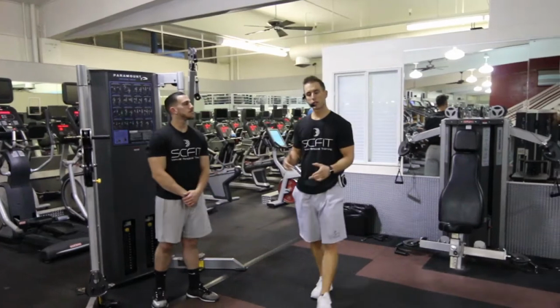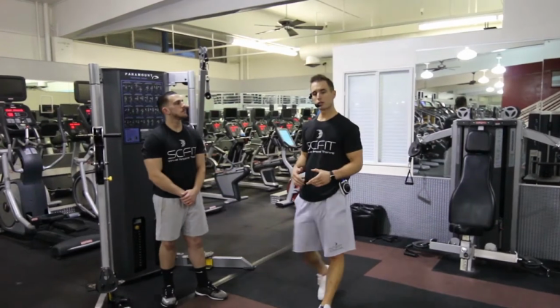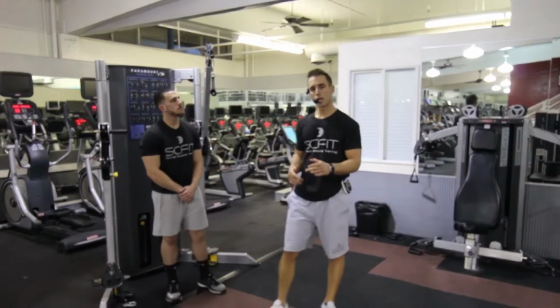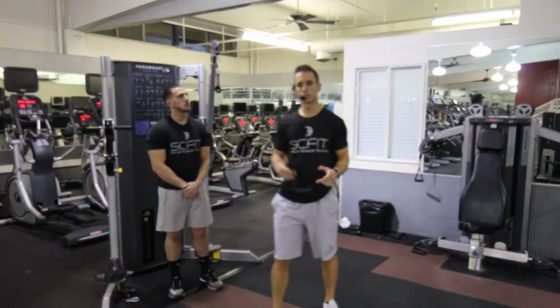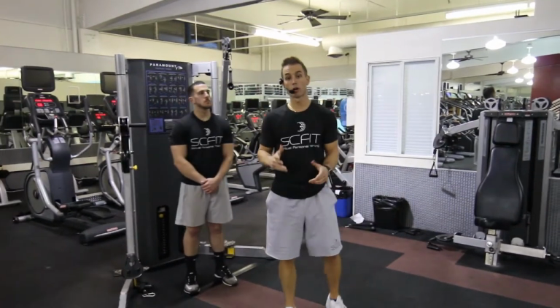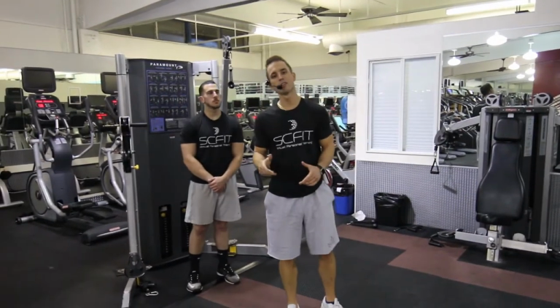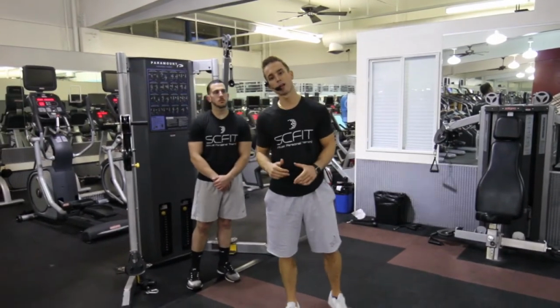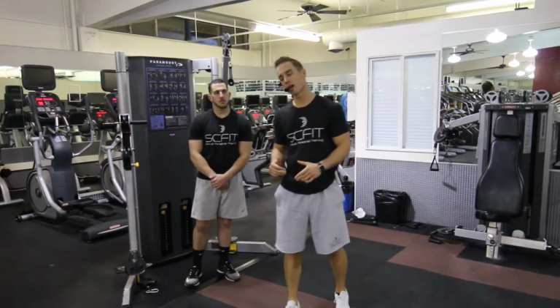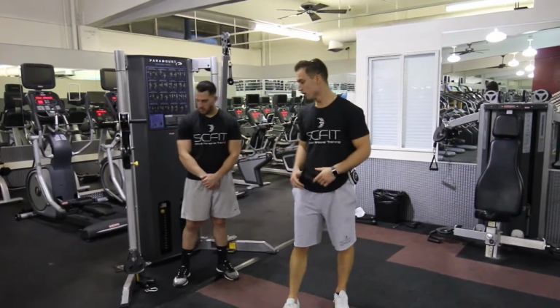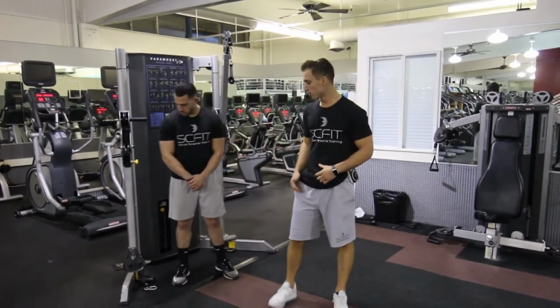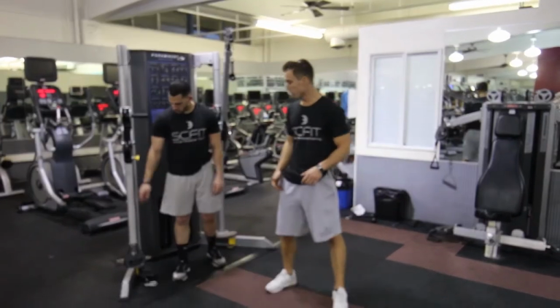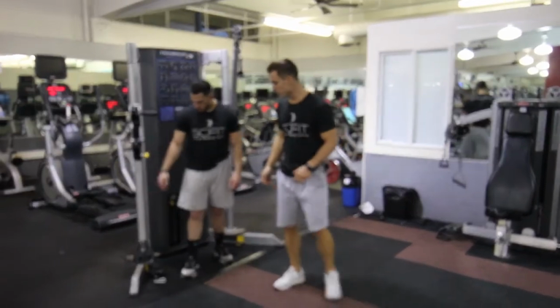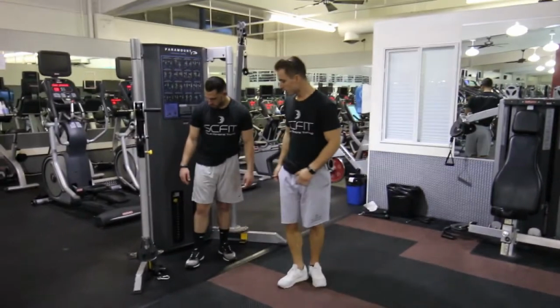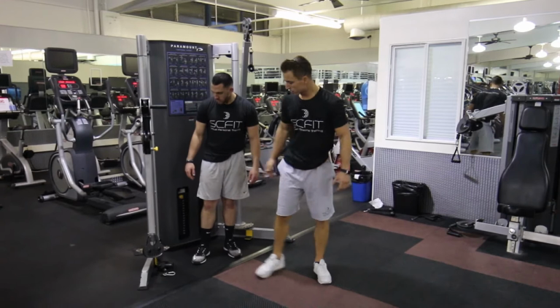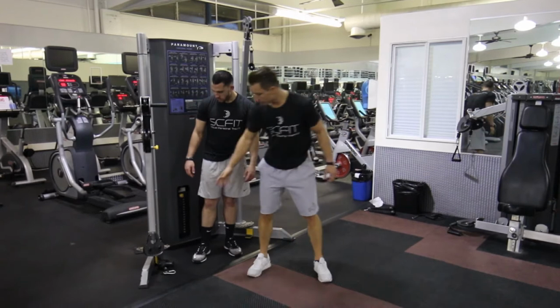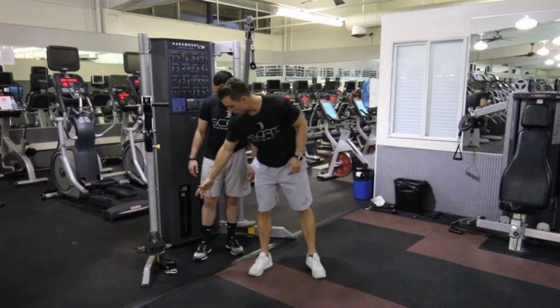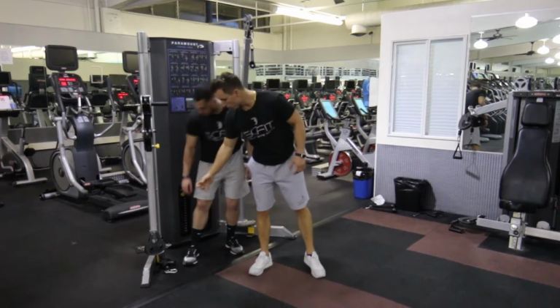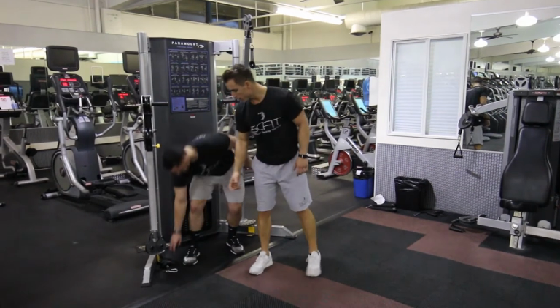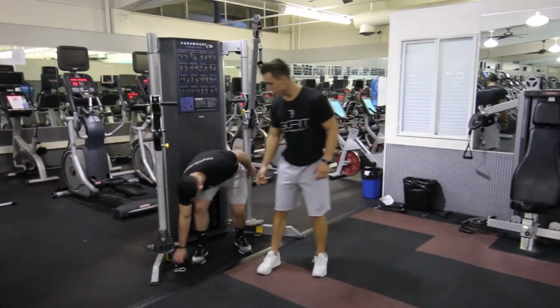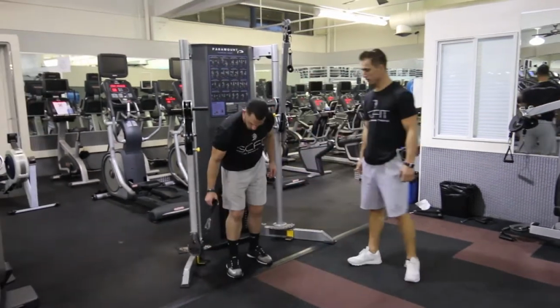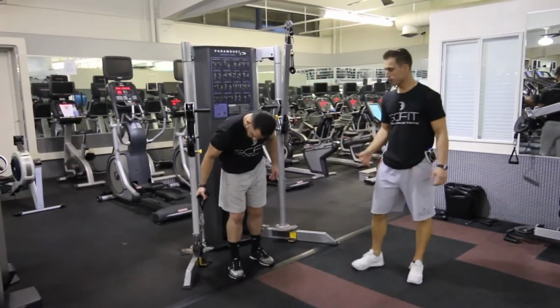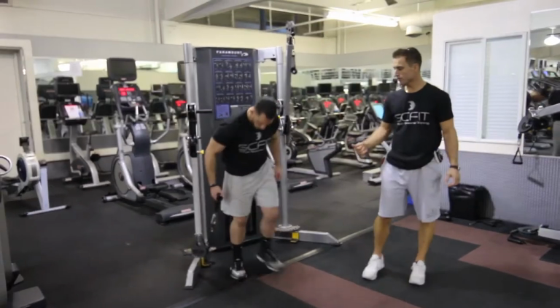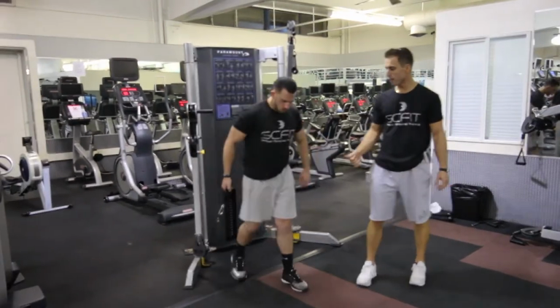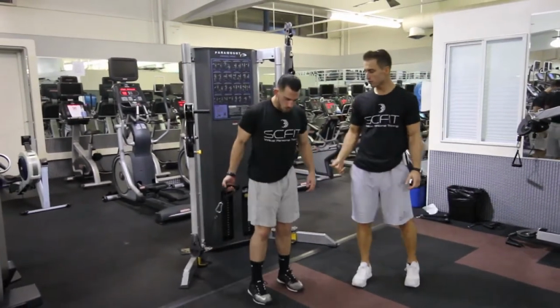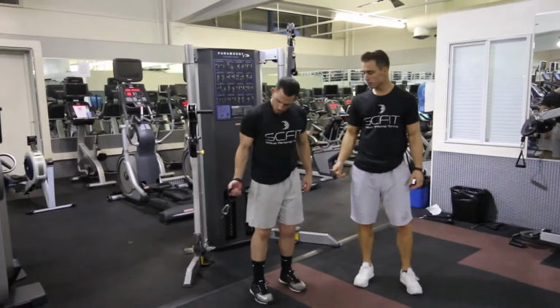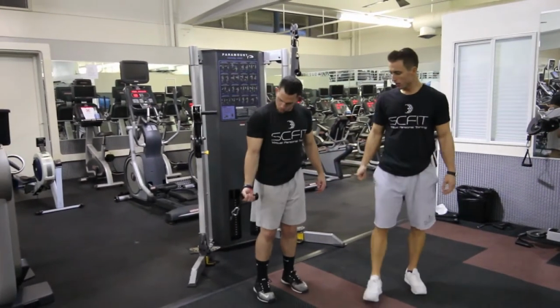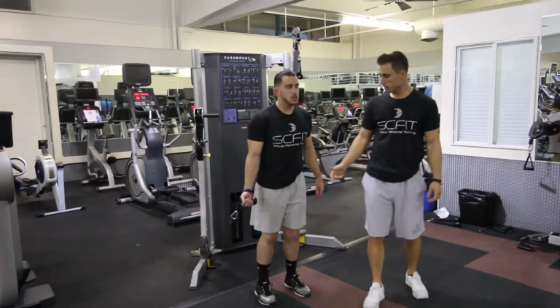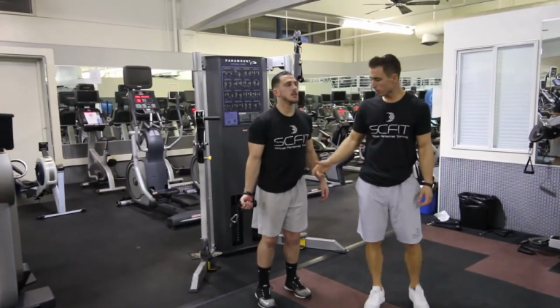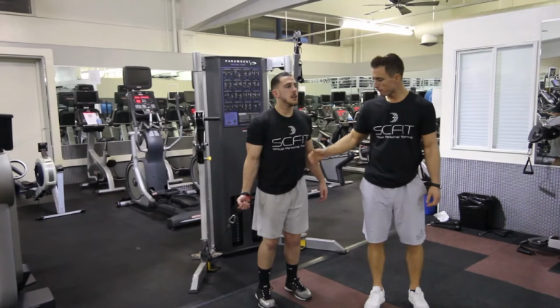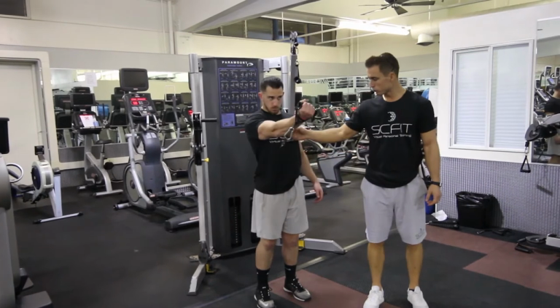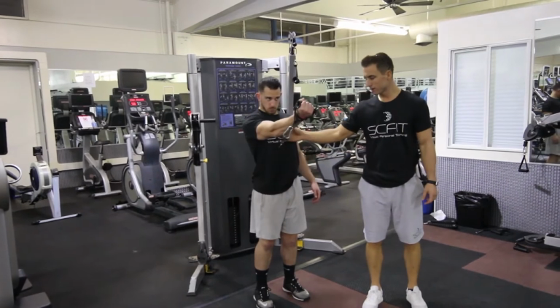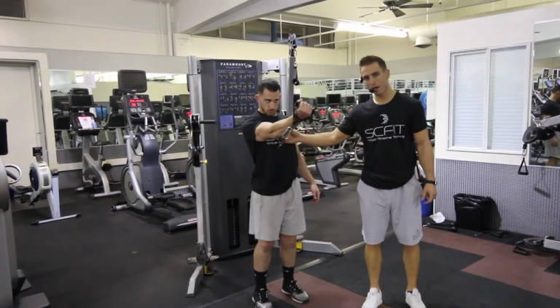This exercise is called the Cable Single Arm Decline Fly. He's going to grab the handle with one hand, keep a slight bend in his arm, and come up contracting his pec.